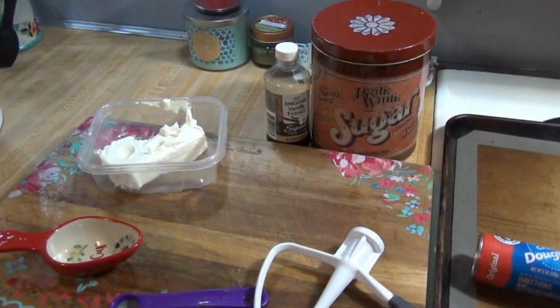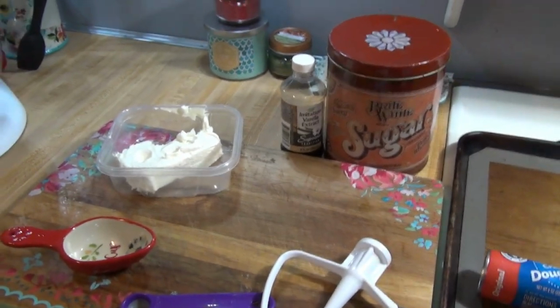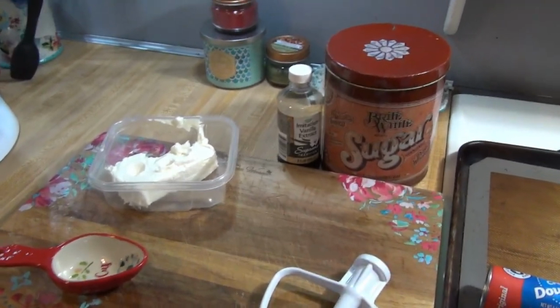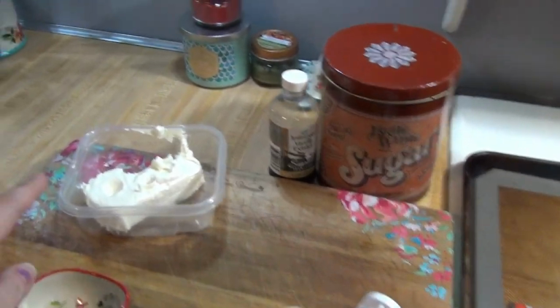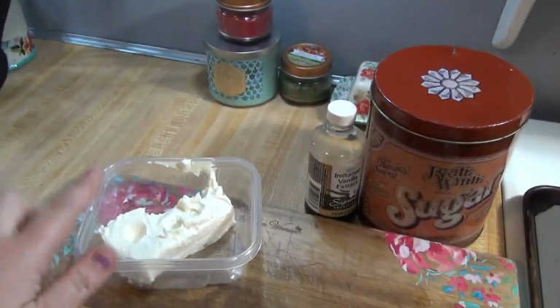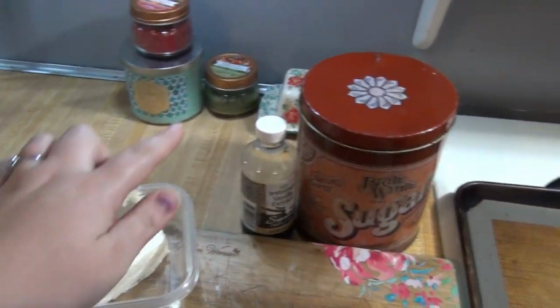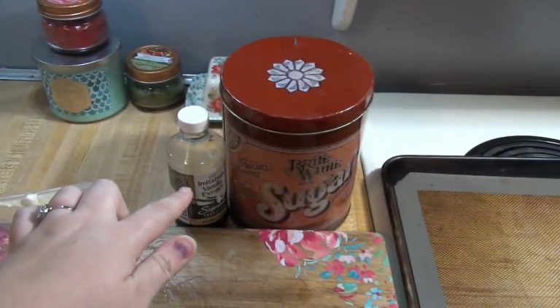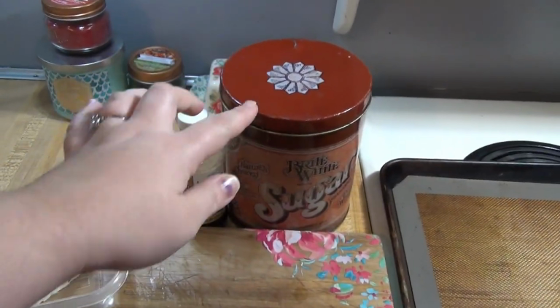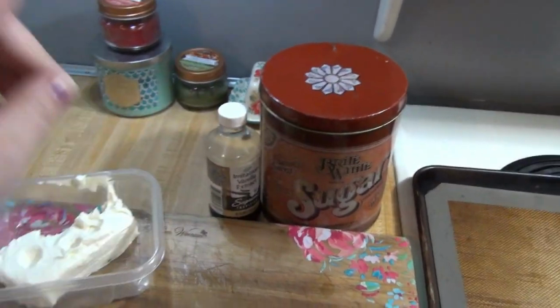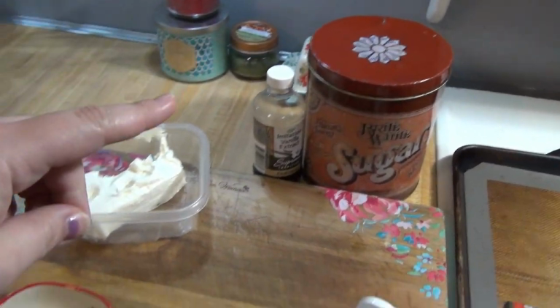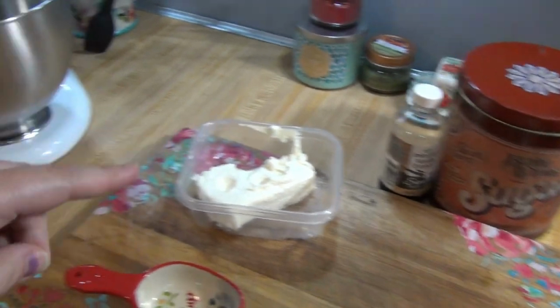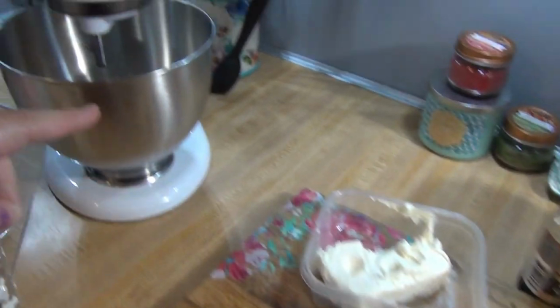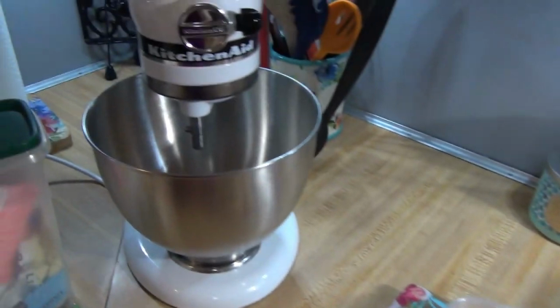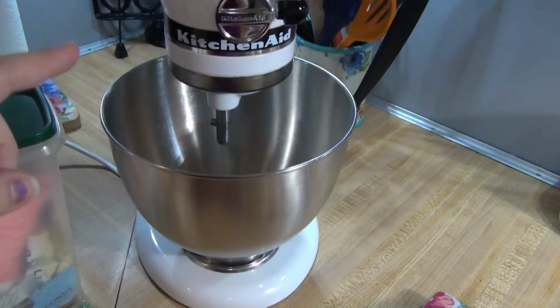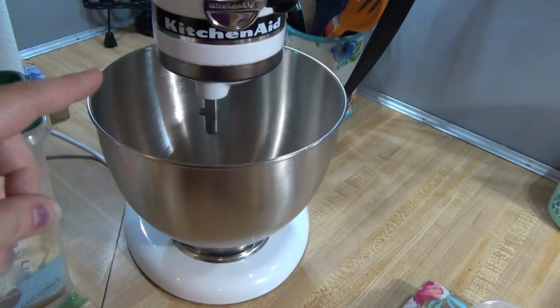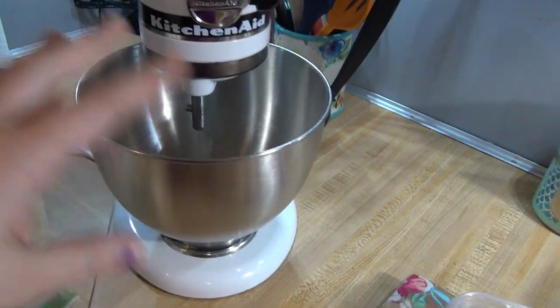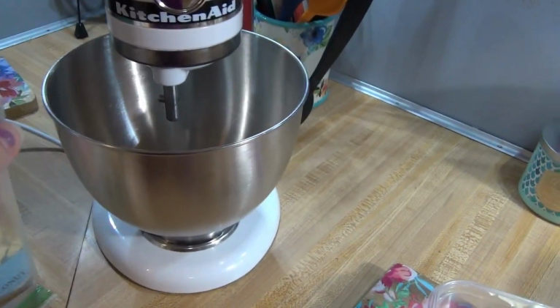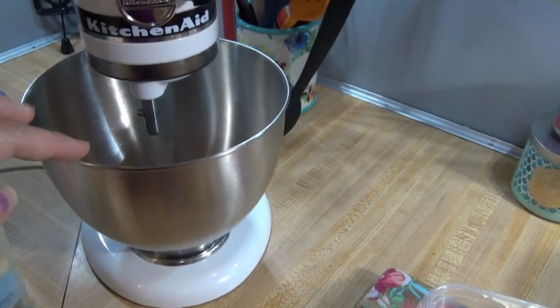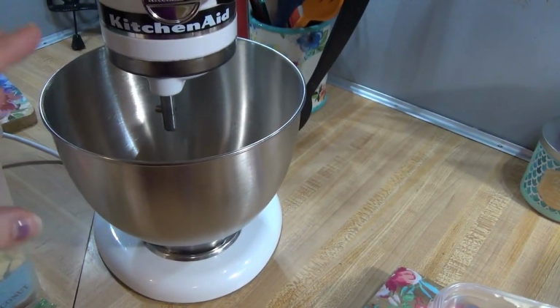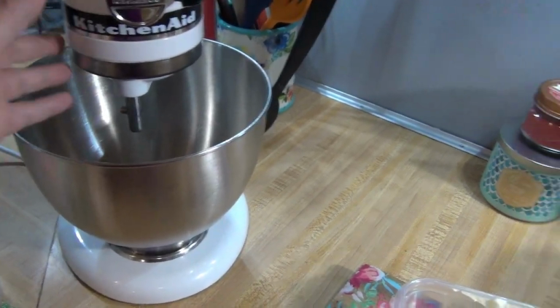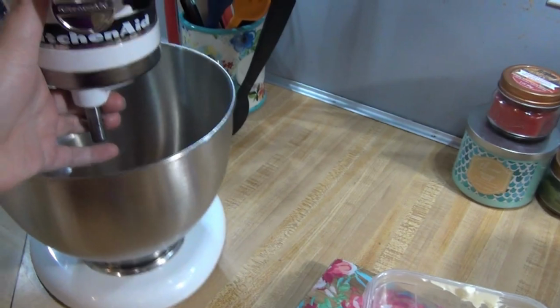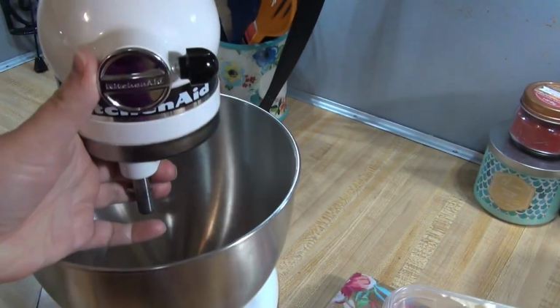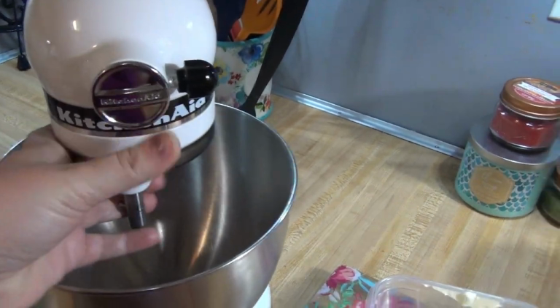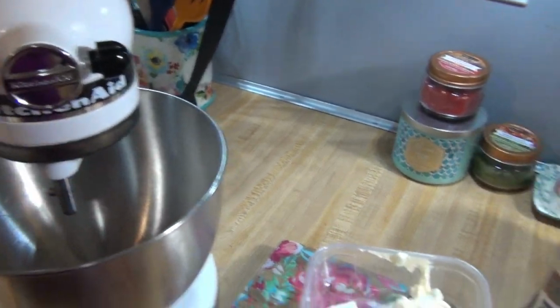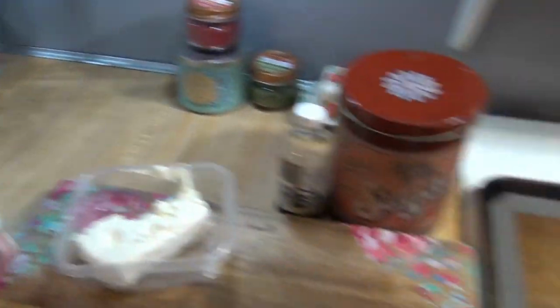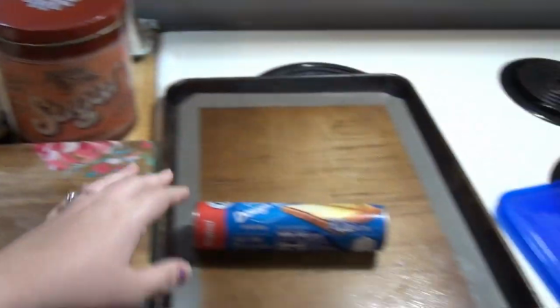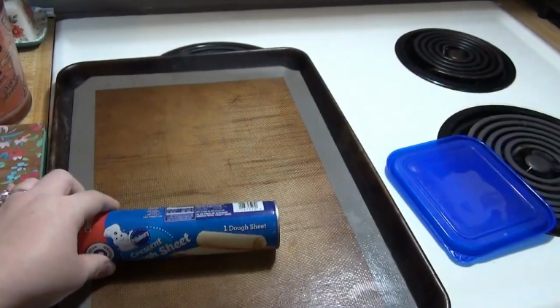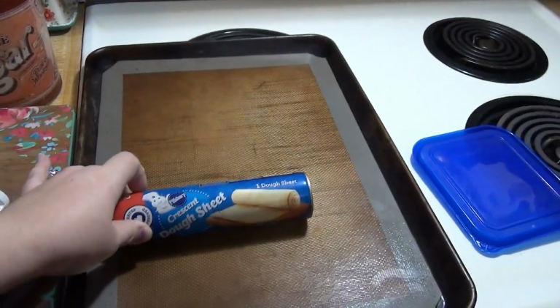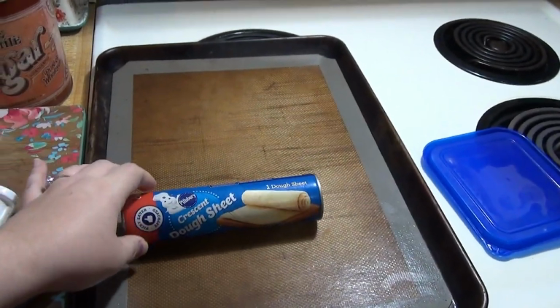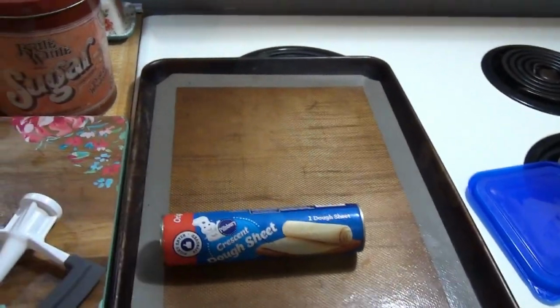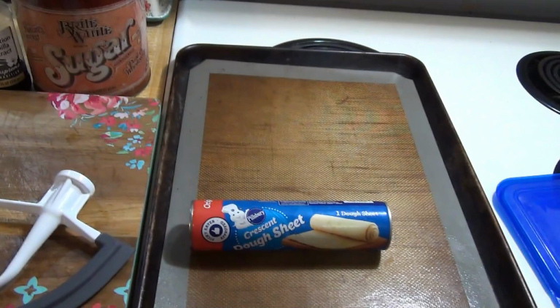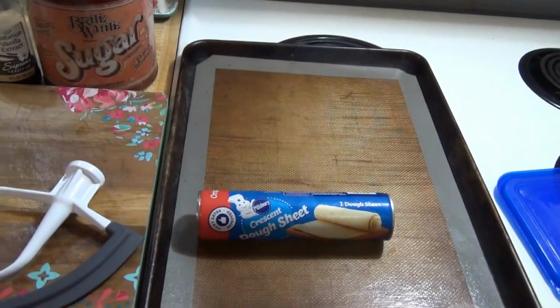For the filling we just need the cream cheese, the vanilla, and the sugar. I'm going to go ahead and get all of that in my KitchenAid and beat it together and get it all mixed, and then we will cut our crescent dough sheets into our little mummy shapes.